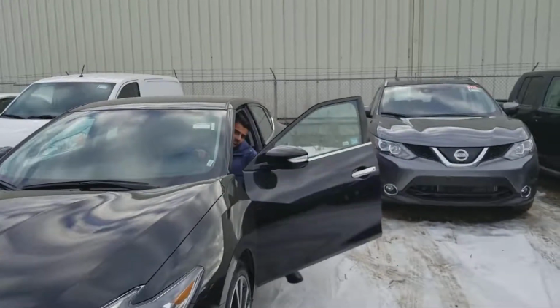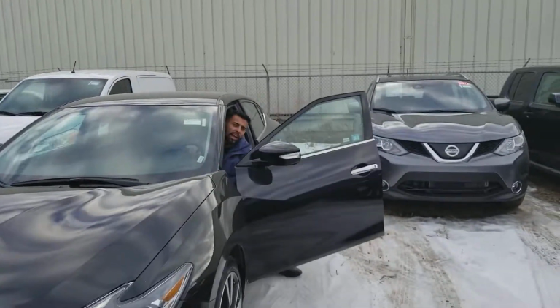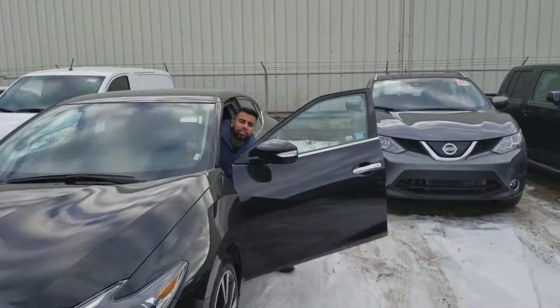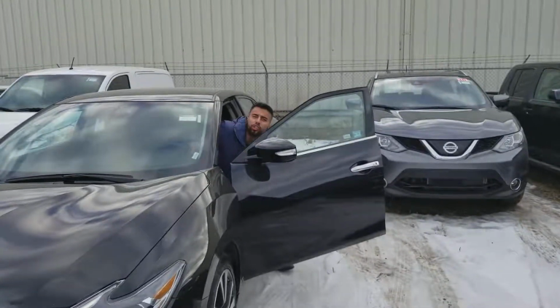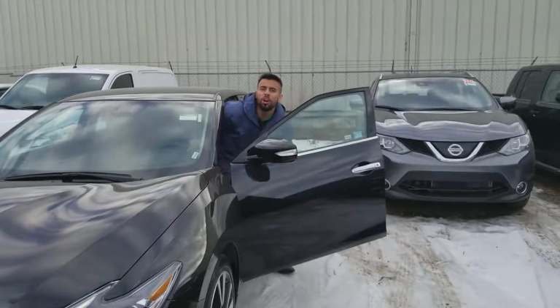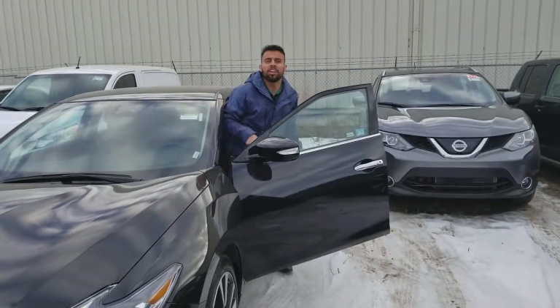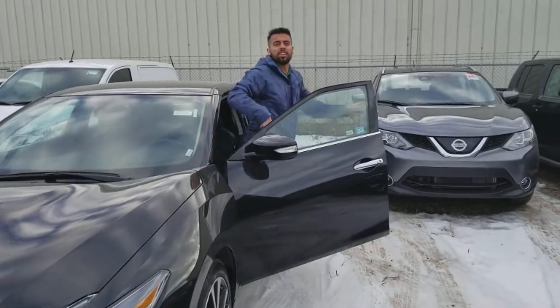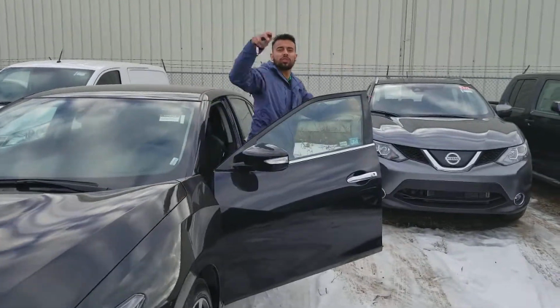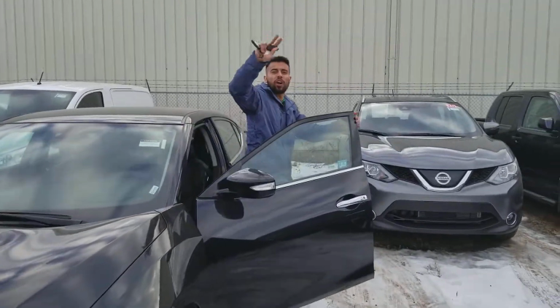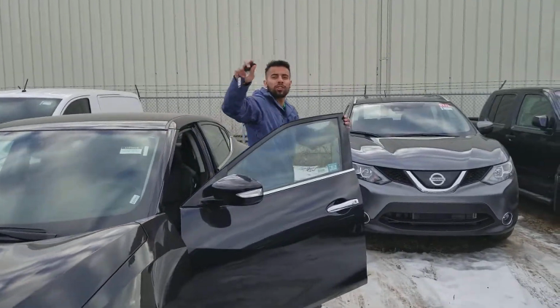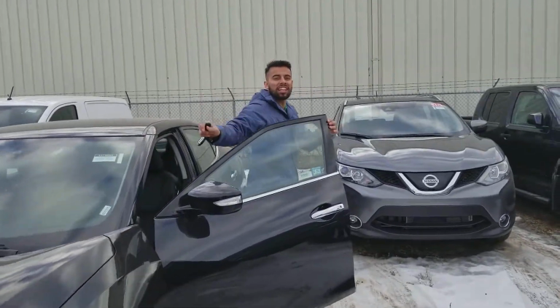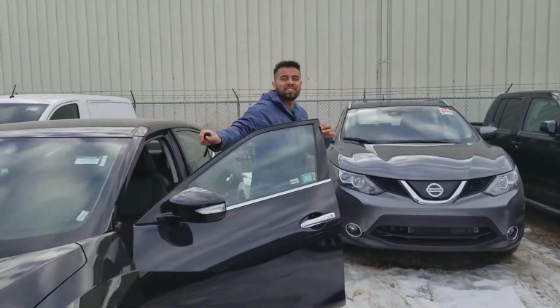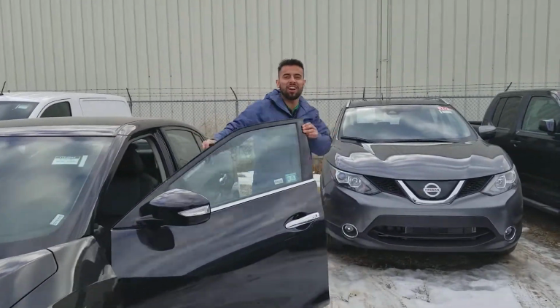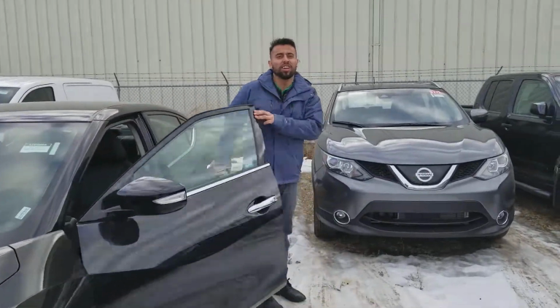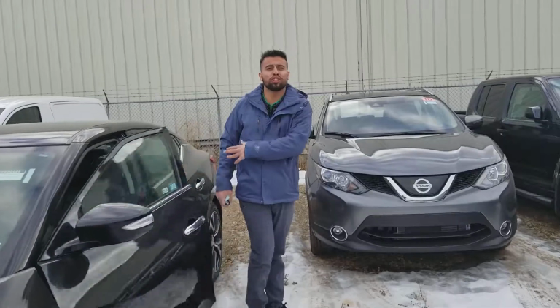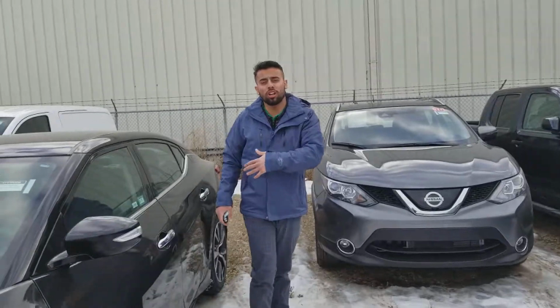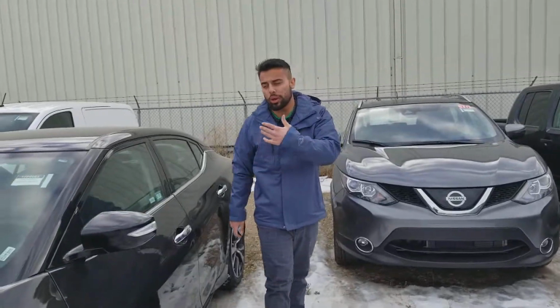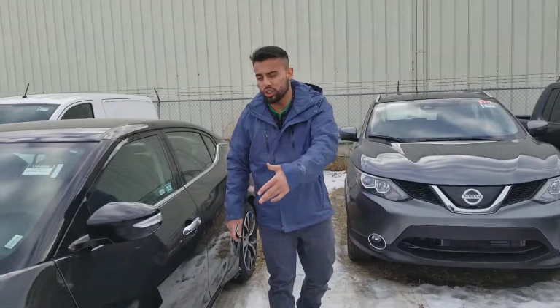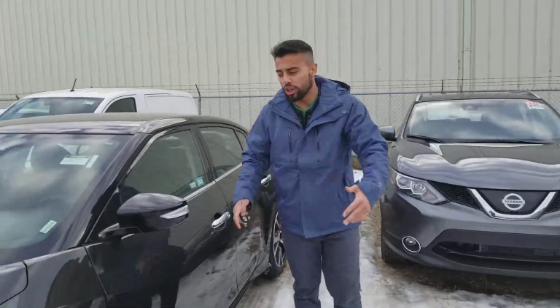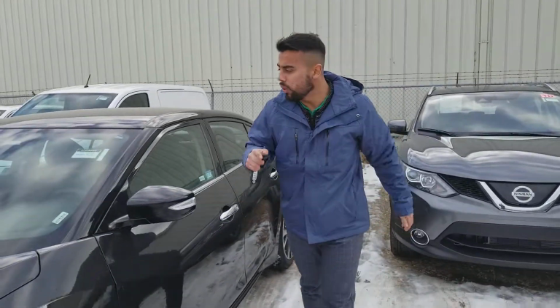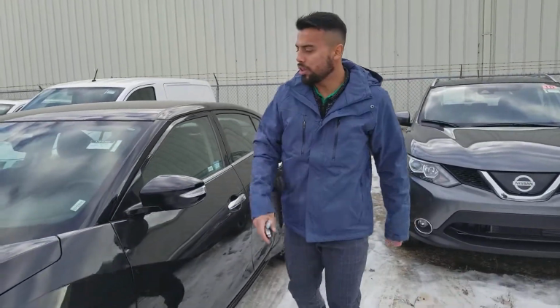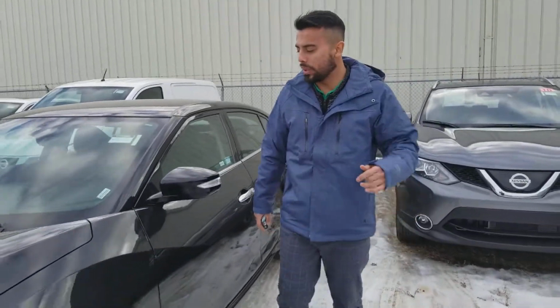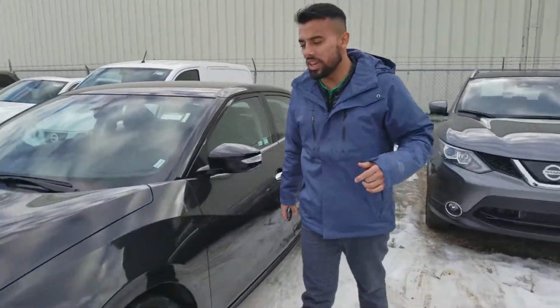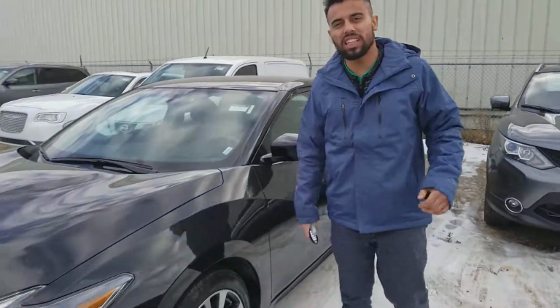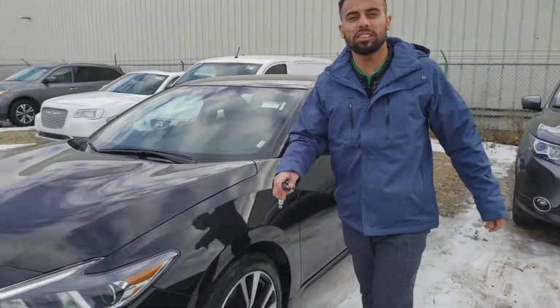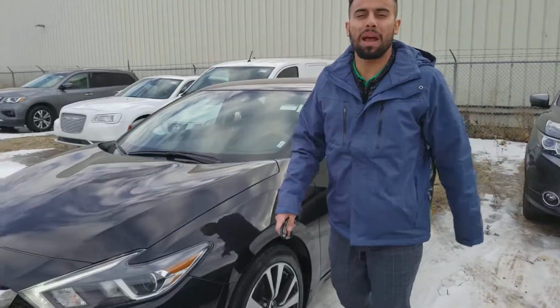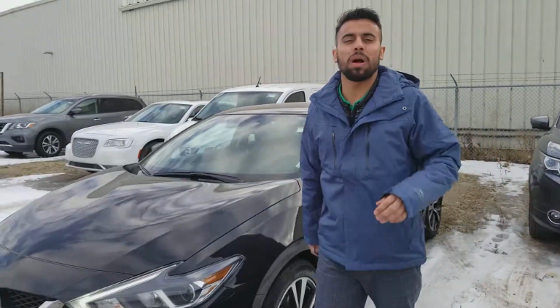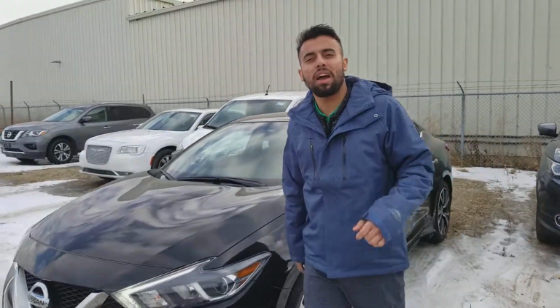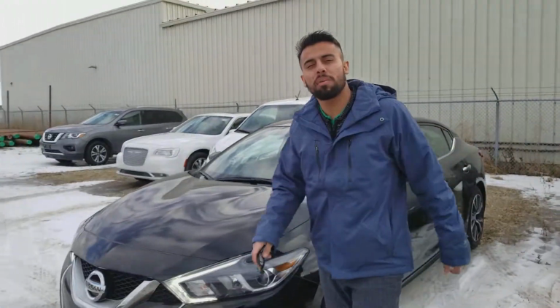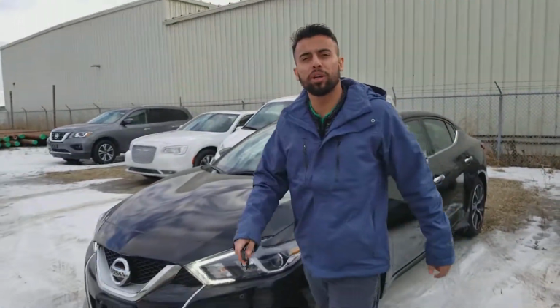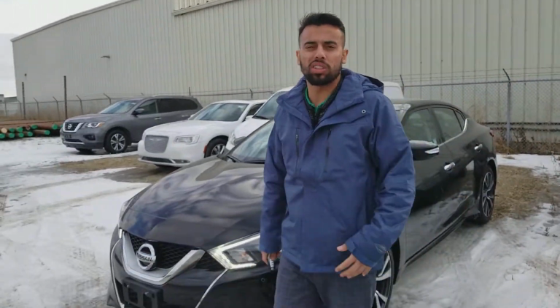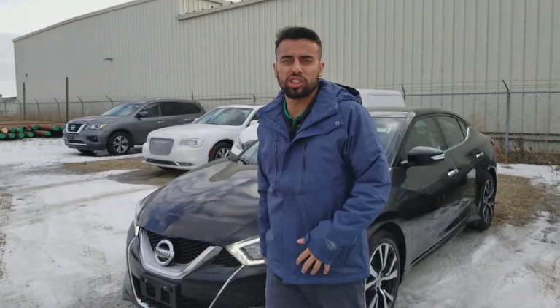Hey SC June! This is Faraz with LA Nissan. Just thought I'd quickly show you the 2017 Nissan Maxima I have on my pre-owned selection.